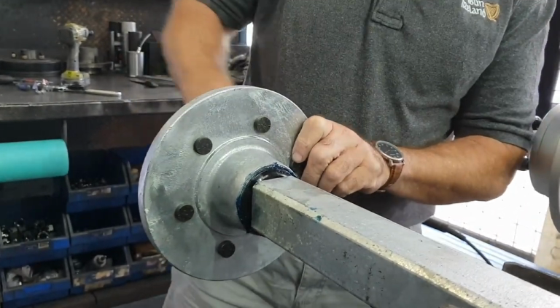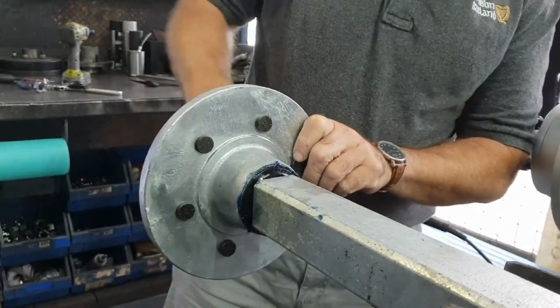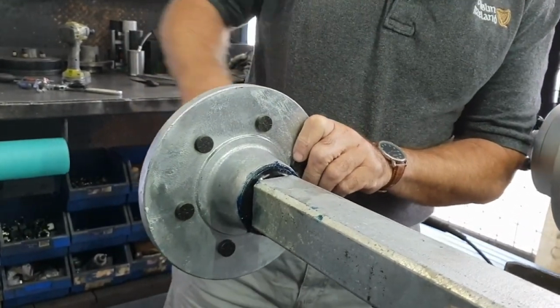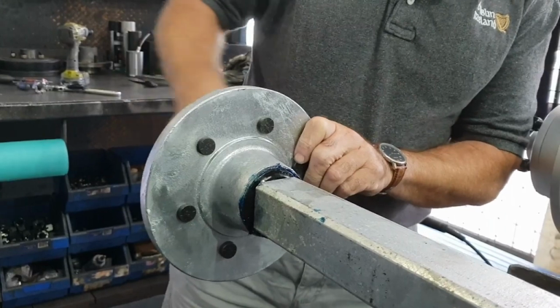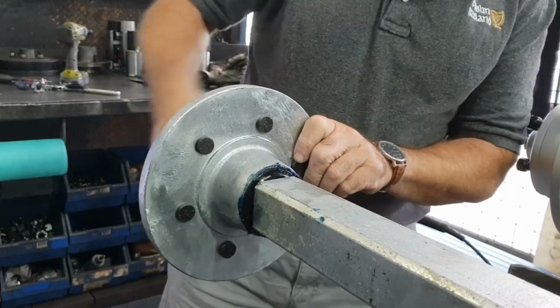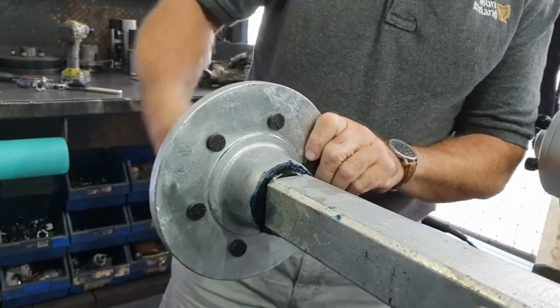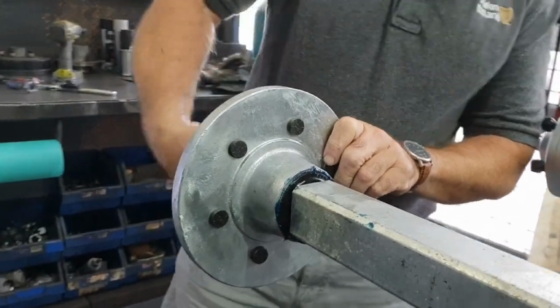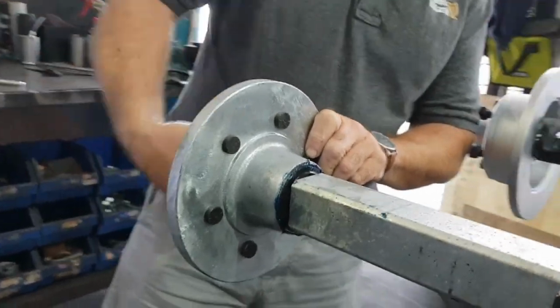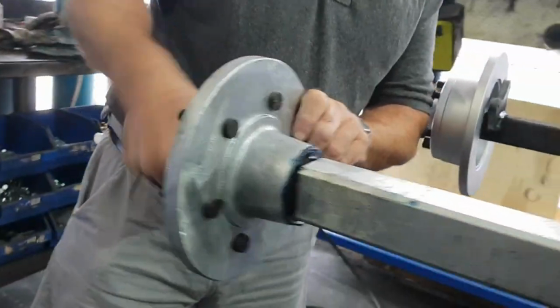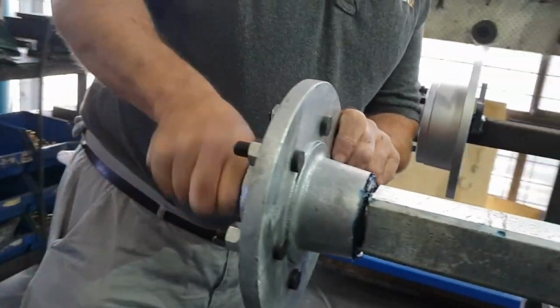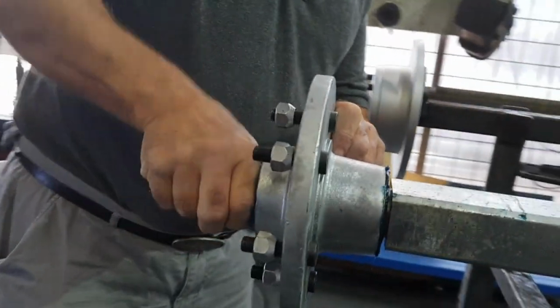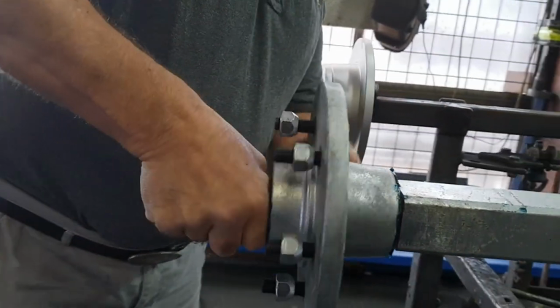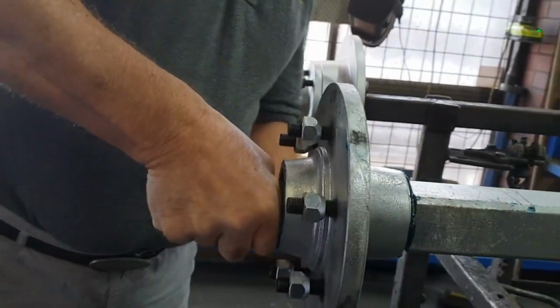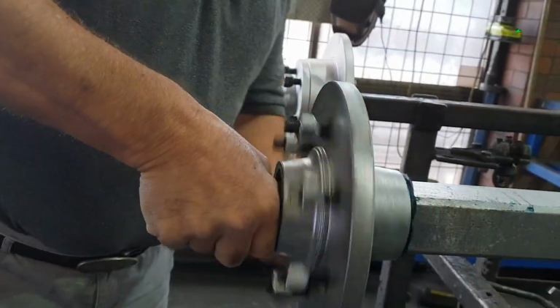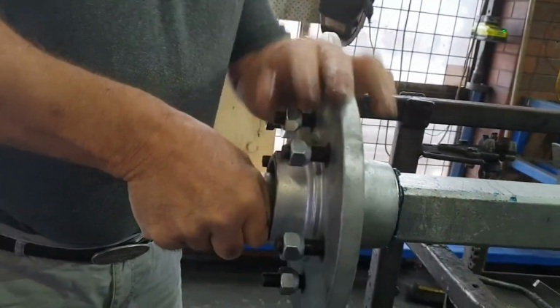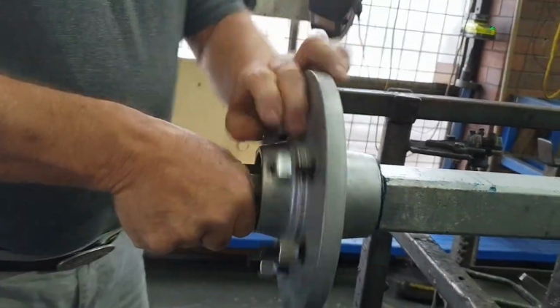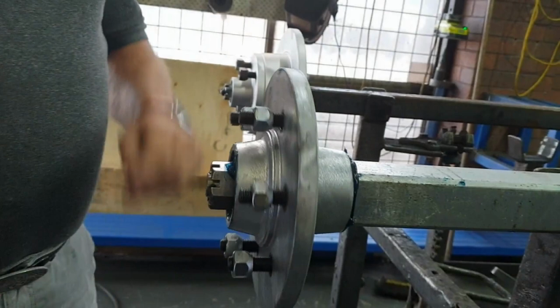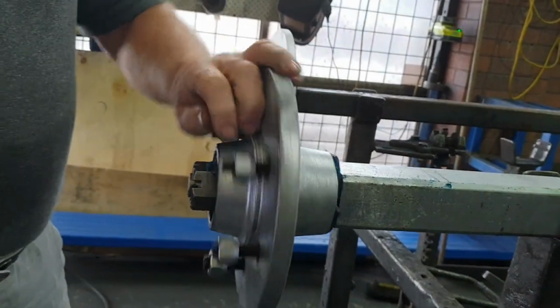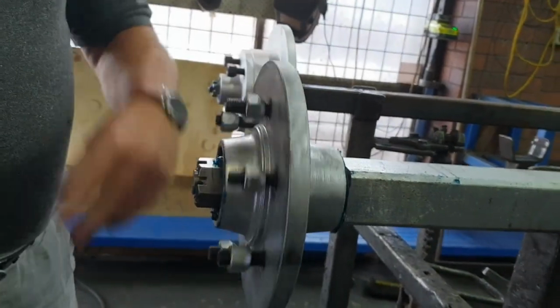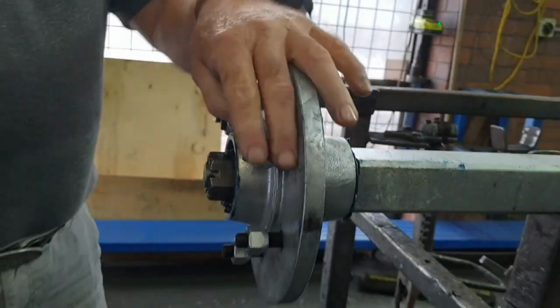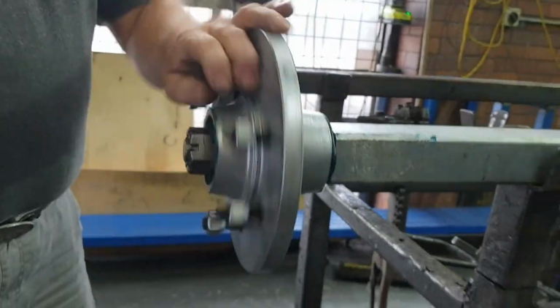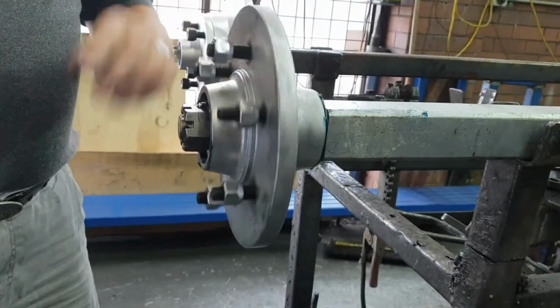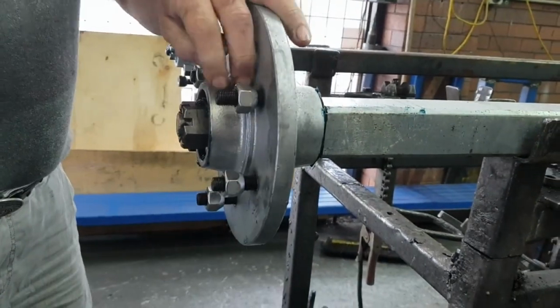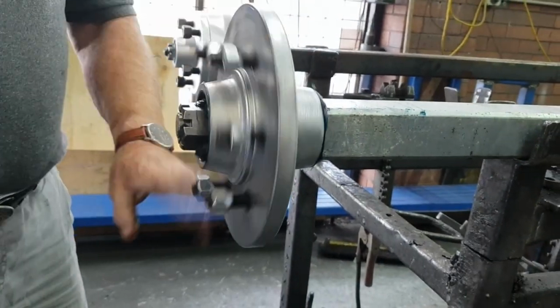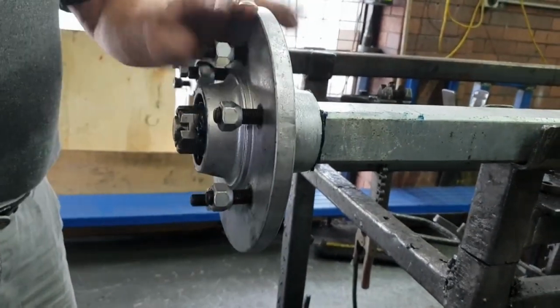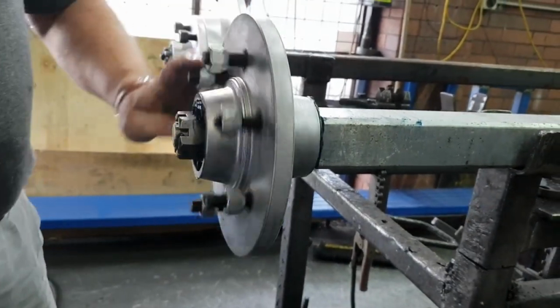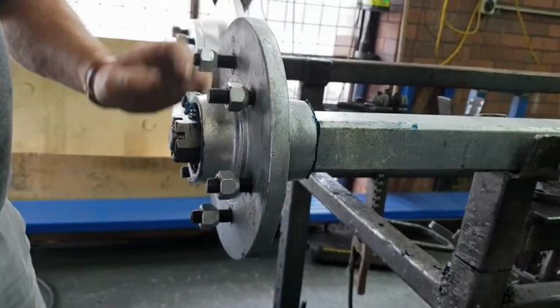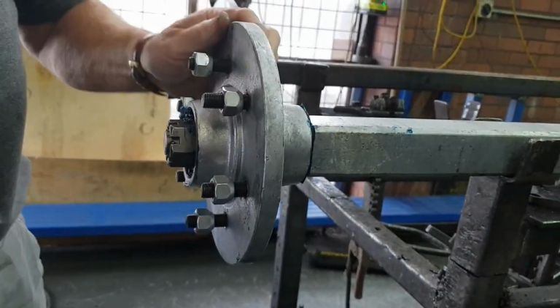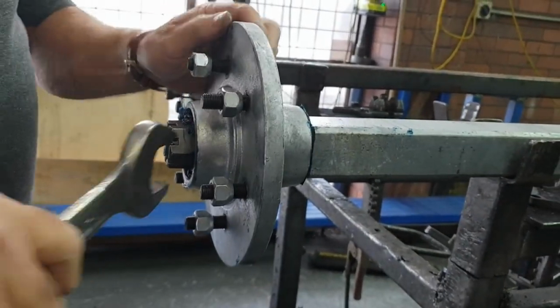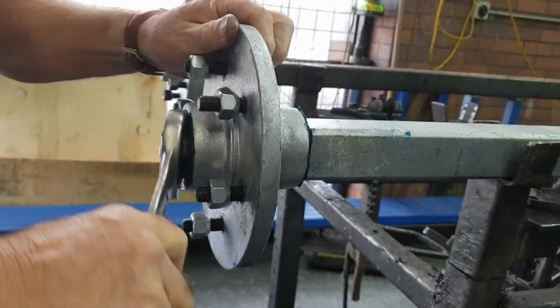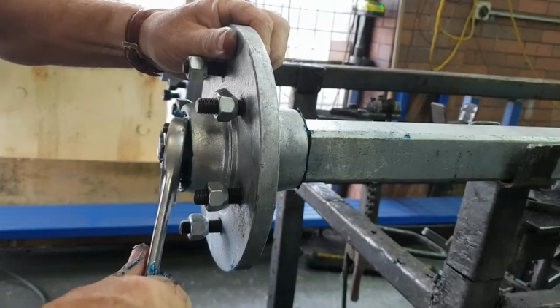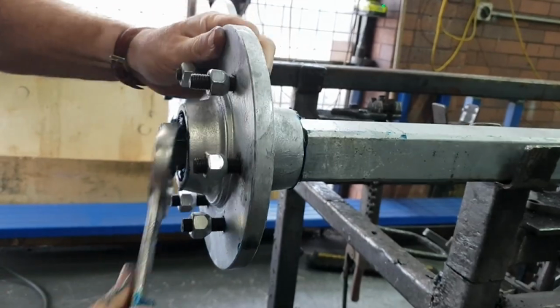I'm just tightening it up here to make it nice and tight. As you can see, this spins fairly freely. If it's greased up it spins freely — if it's not greased up, you're going to find it tight and it's going to generate heat.